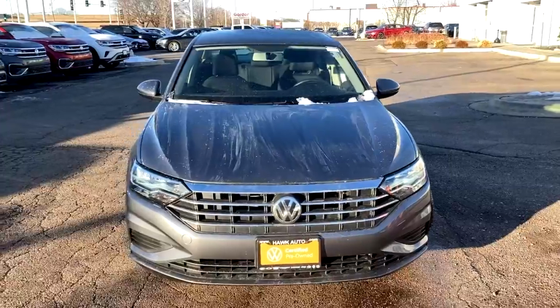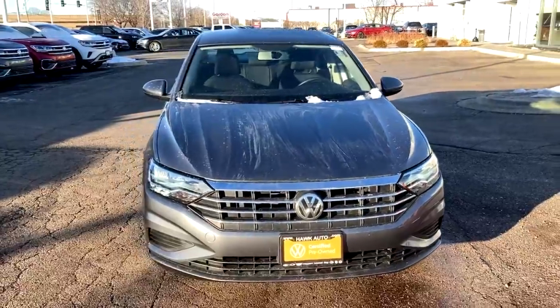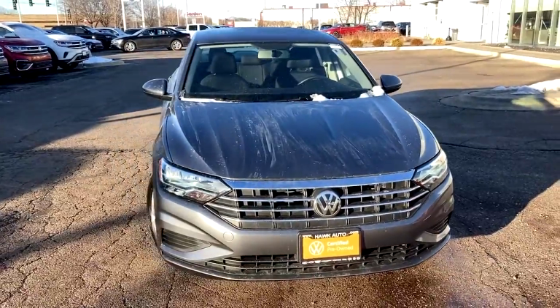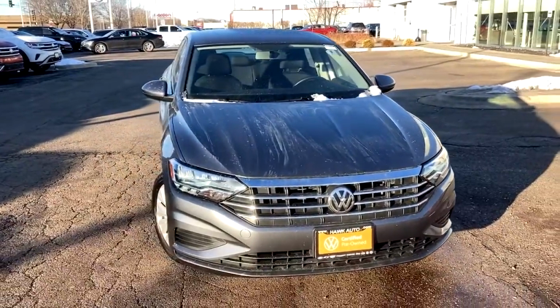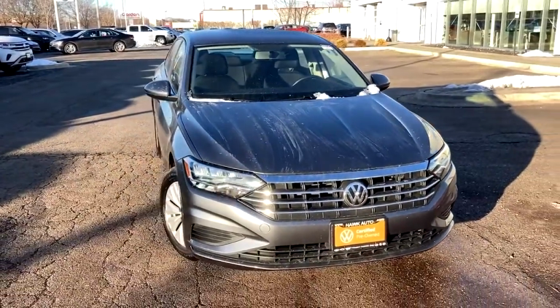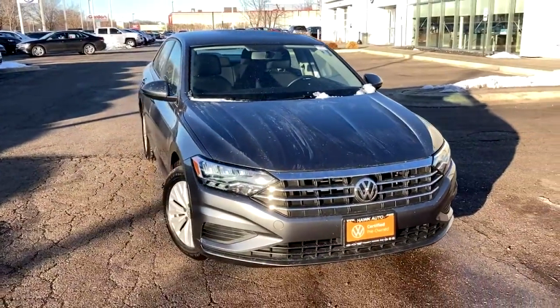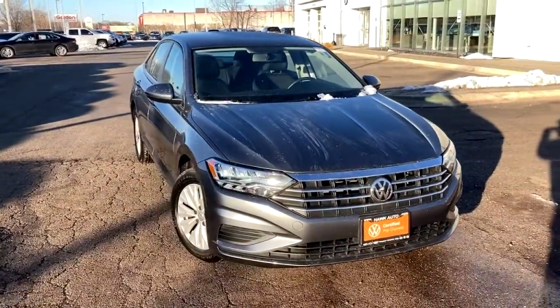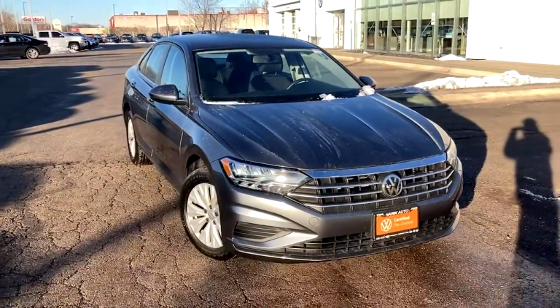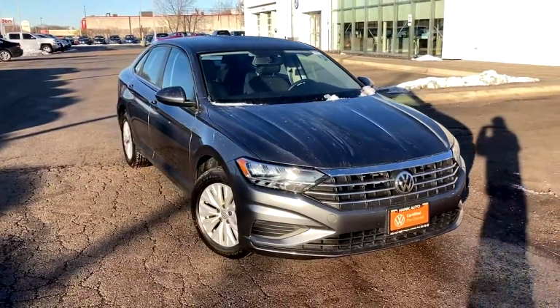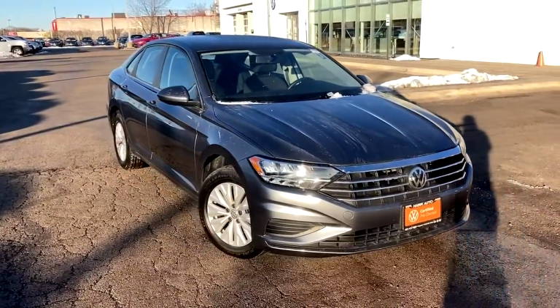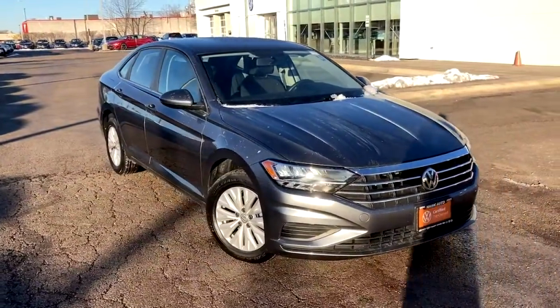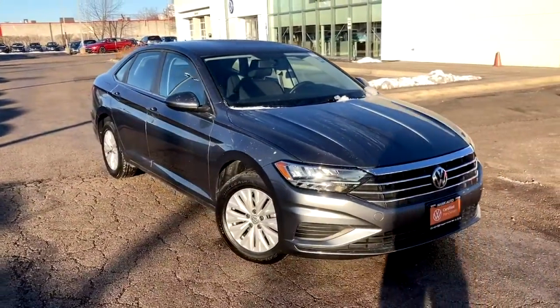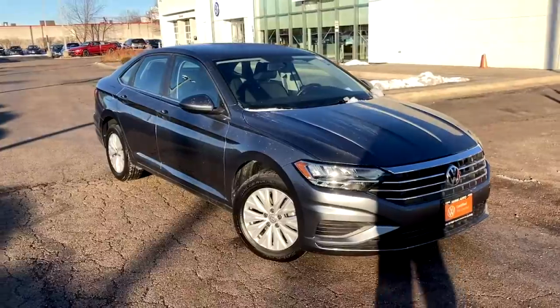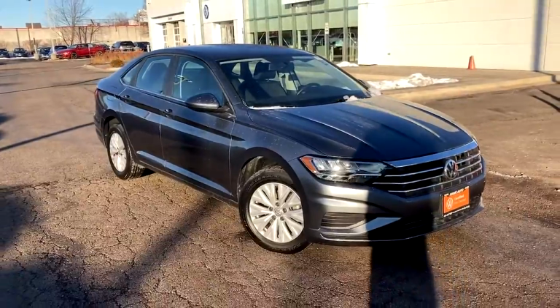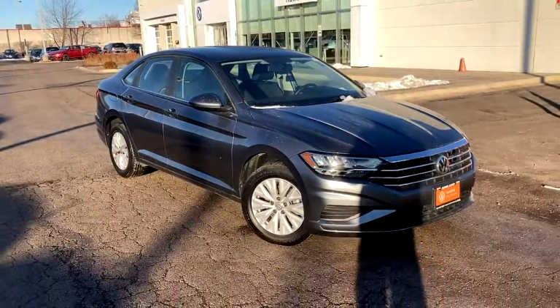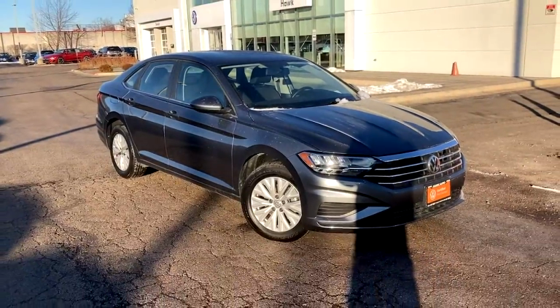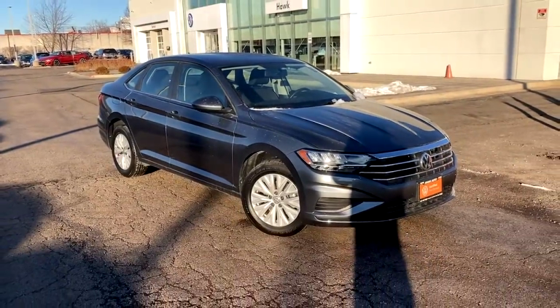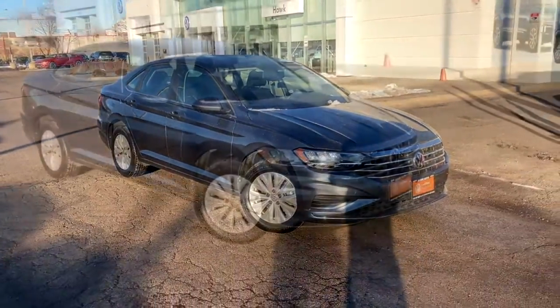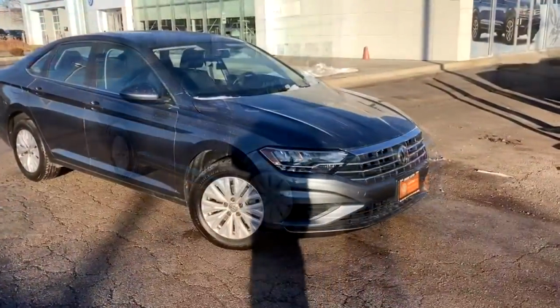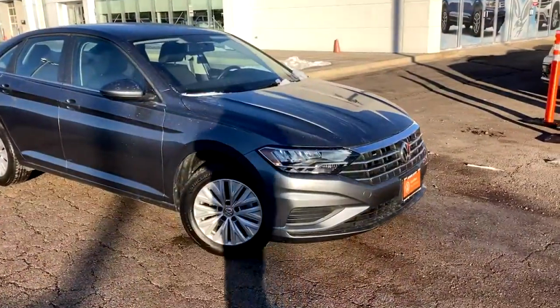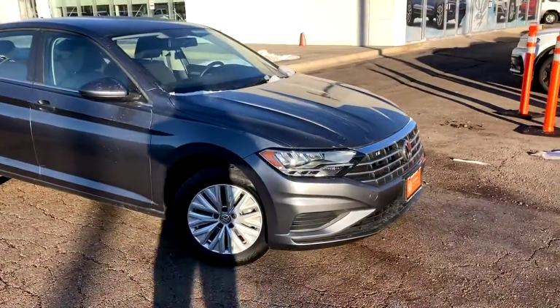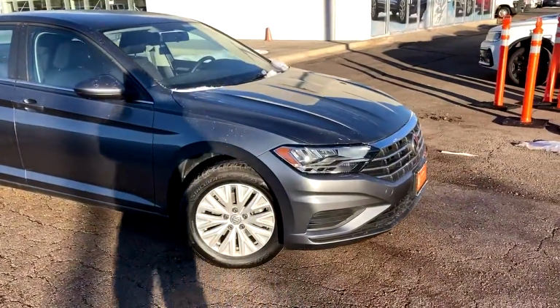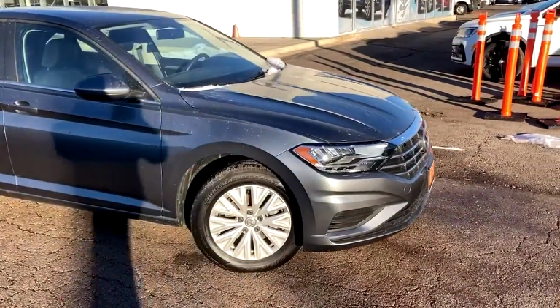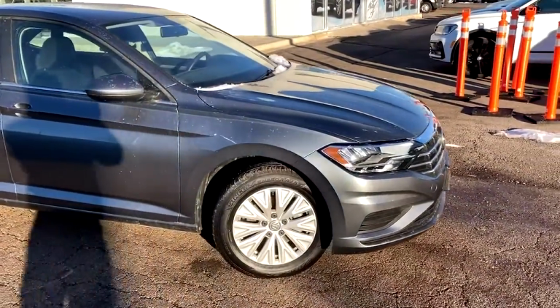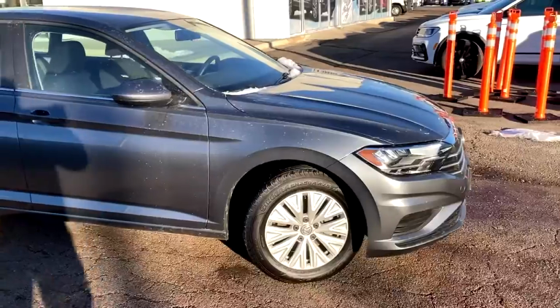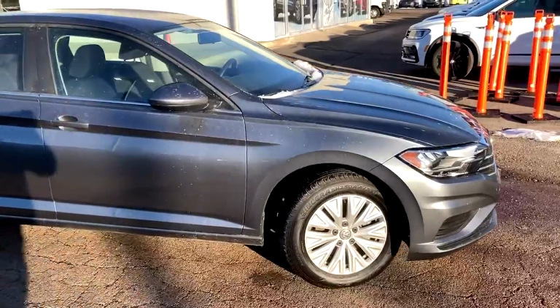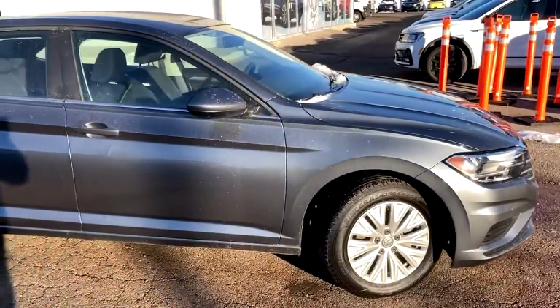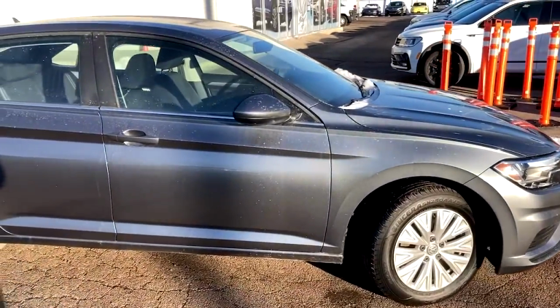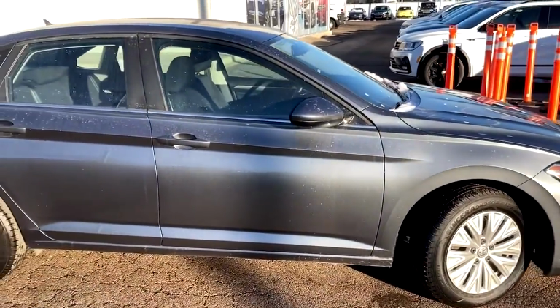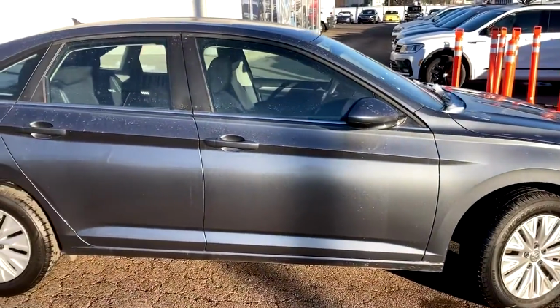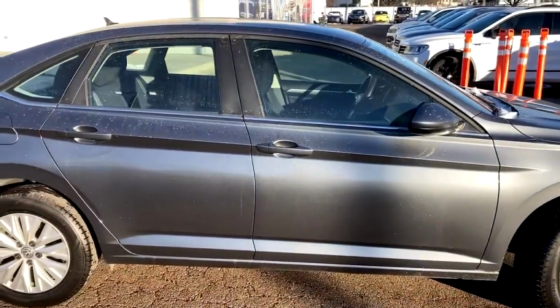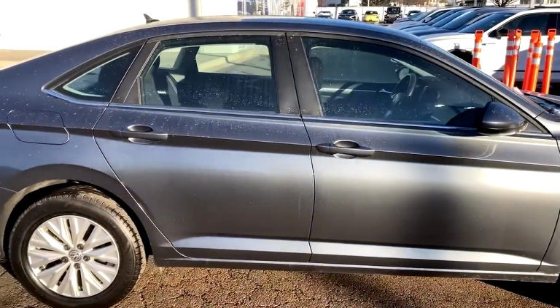Get a feel for the 2019 Volkswagen Jetta. This vehicle is an outstanding buy with fewer than 20,000 miles on the odometer. Make your daily drive the best it can be in this sleek, modern Jetta.